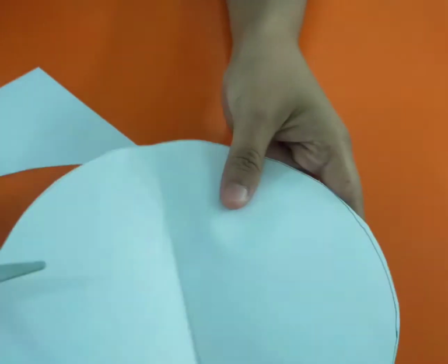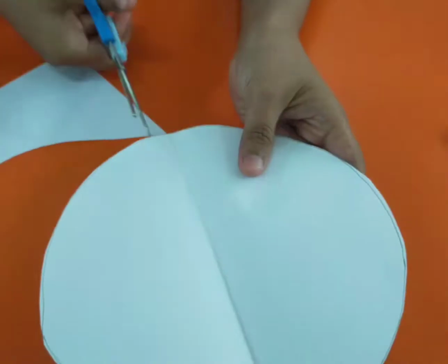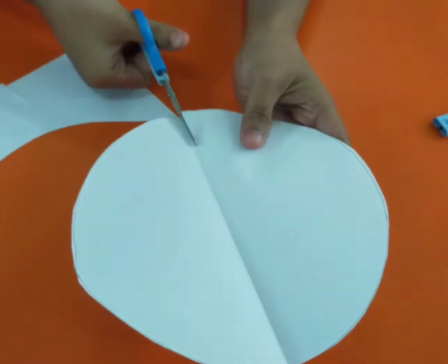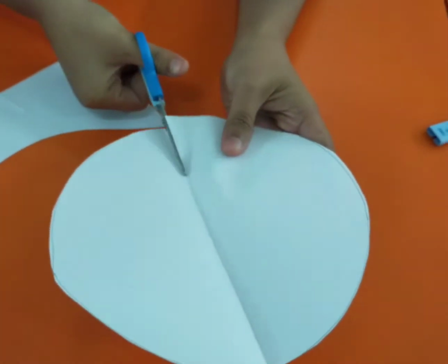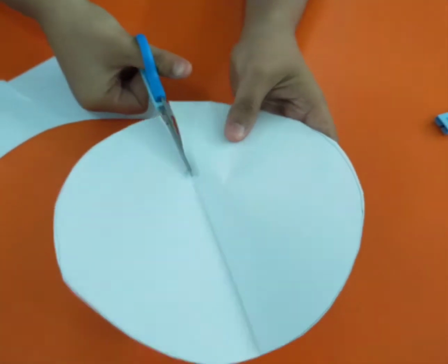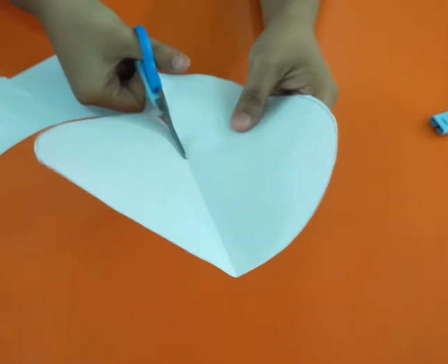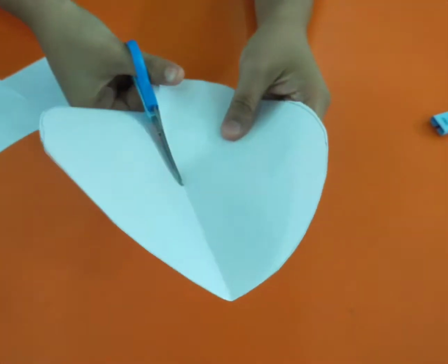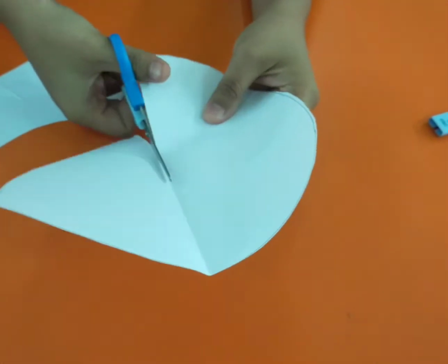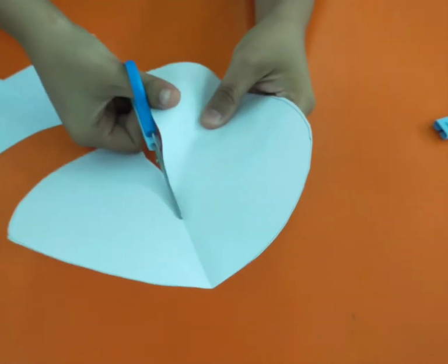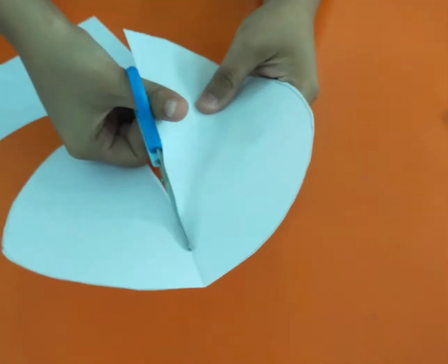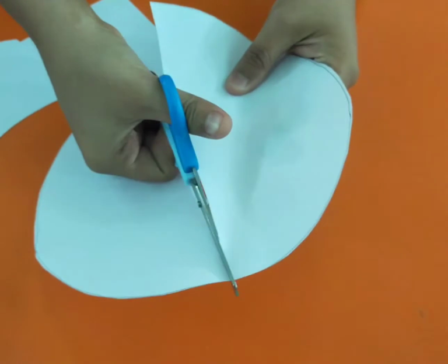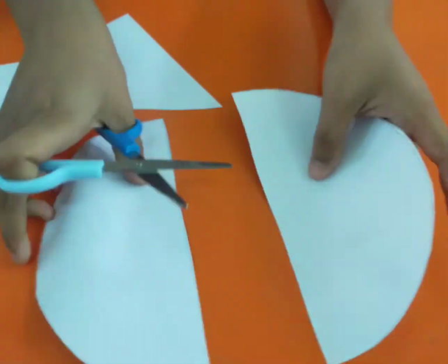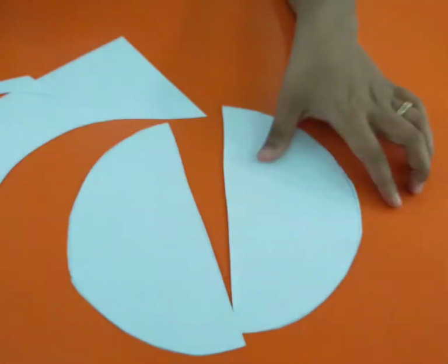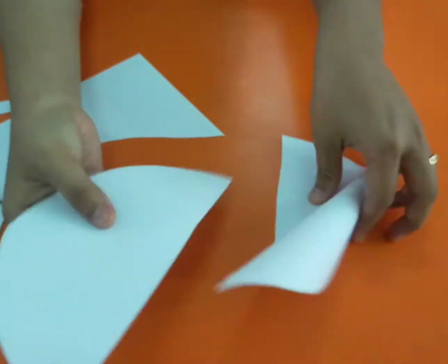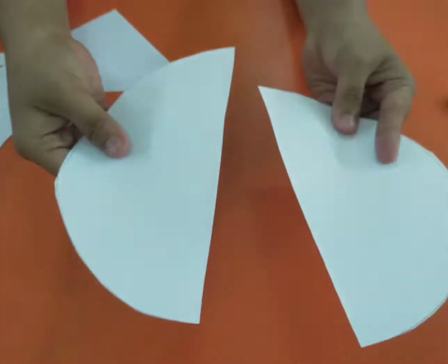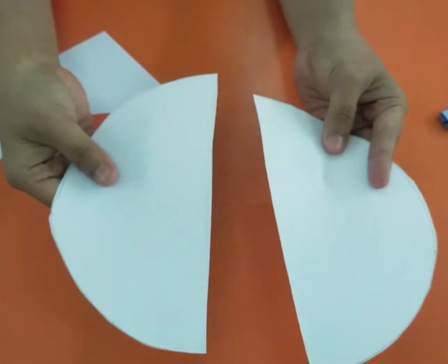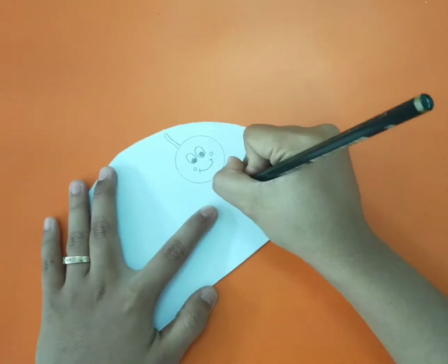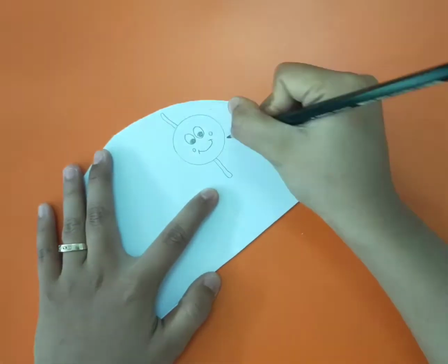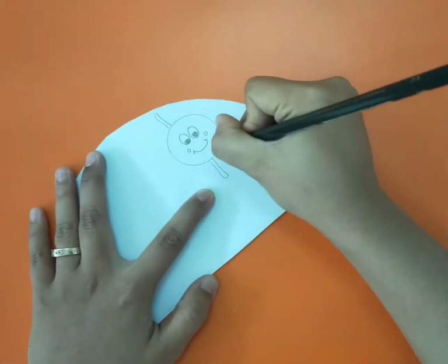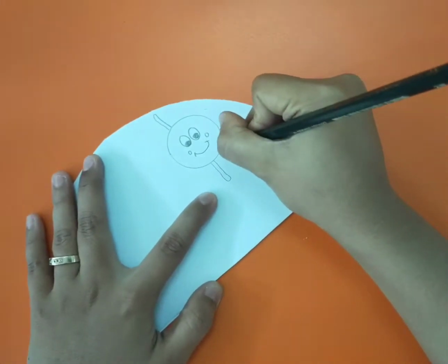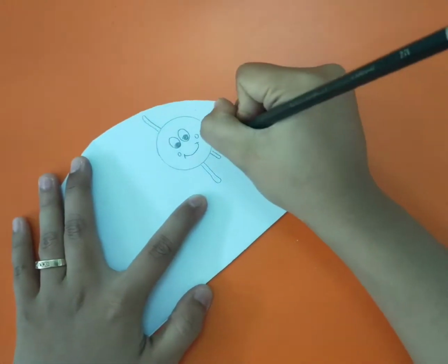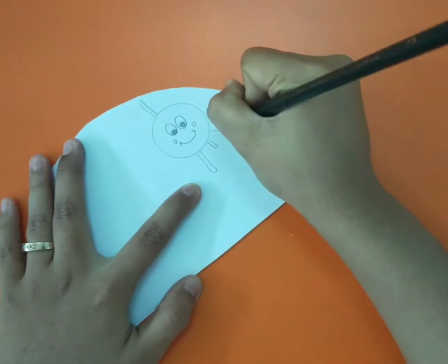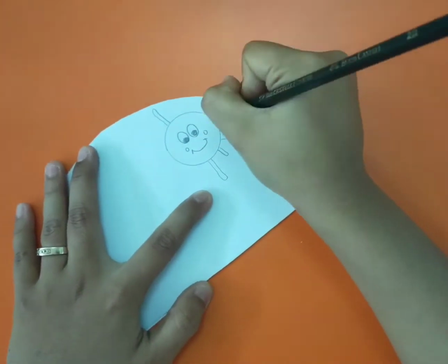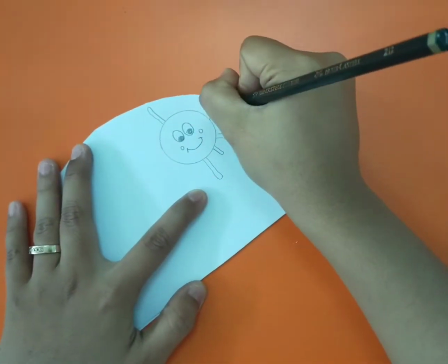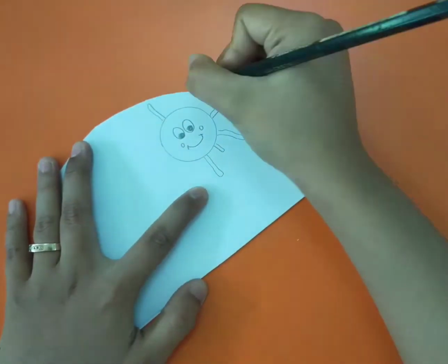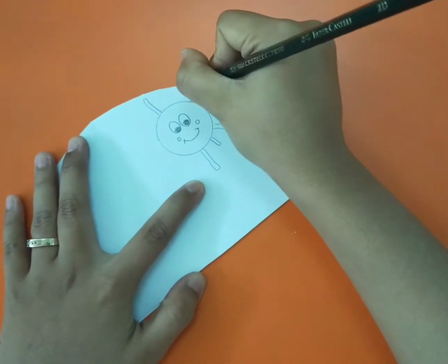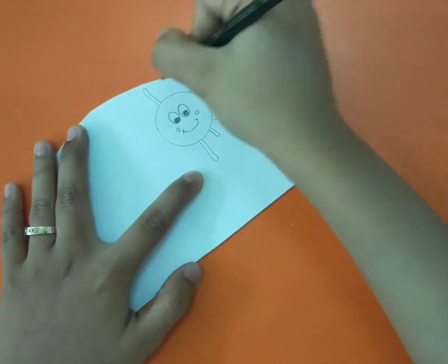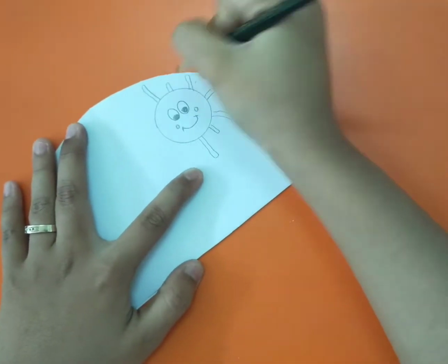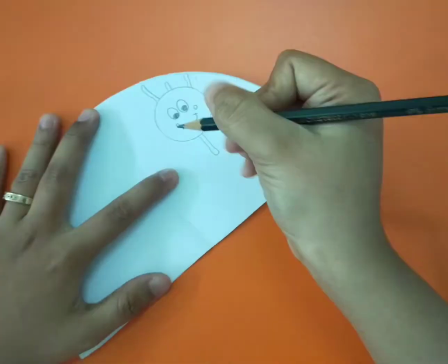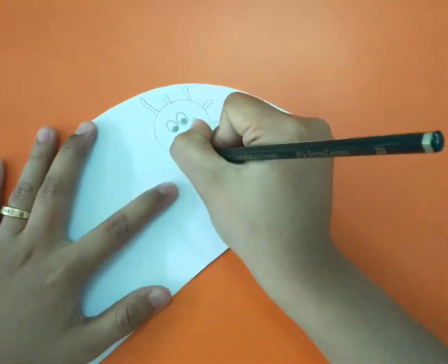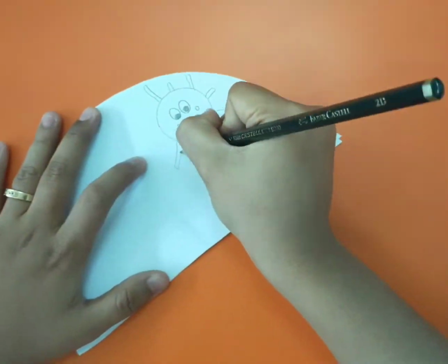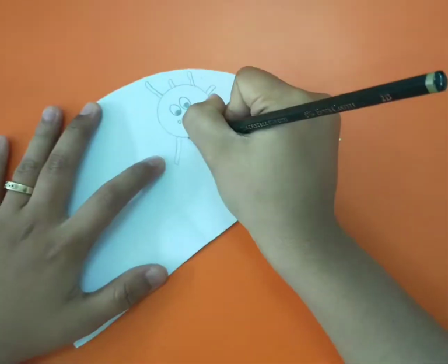Up, down, up, down, and here it is. Then, draw day and night pictures on every piece of the paper.